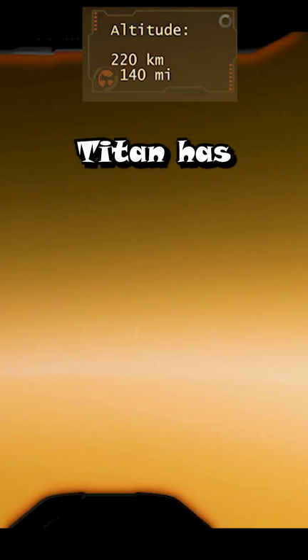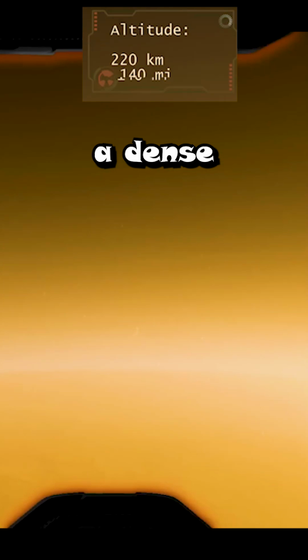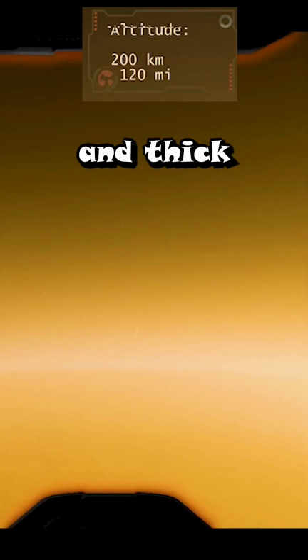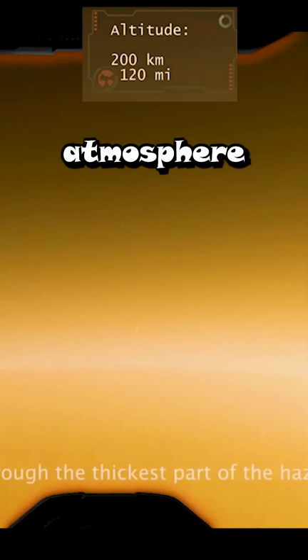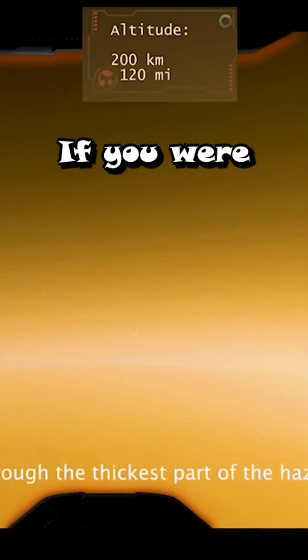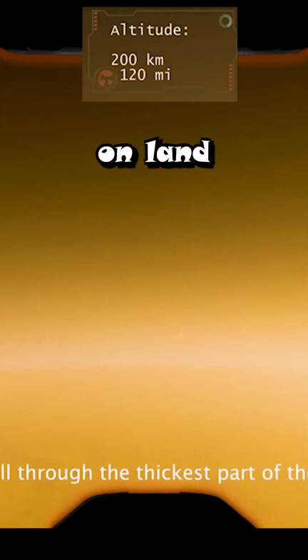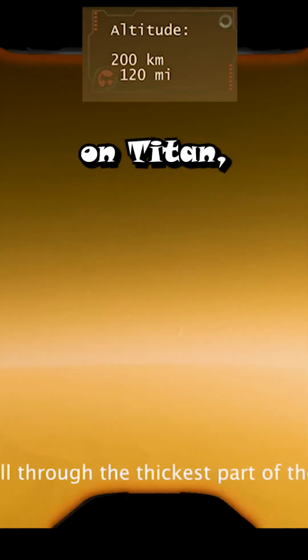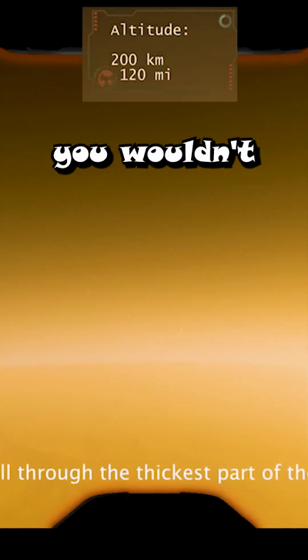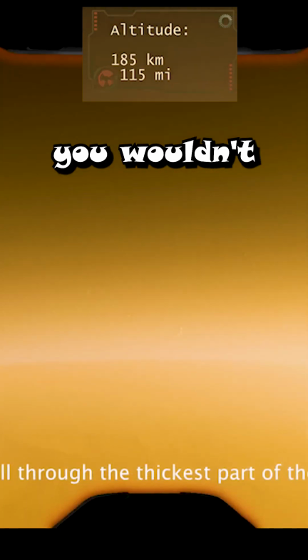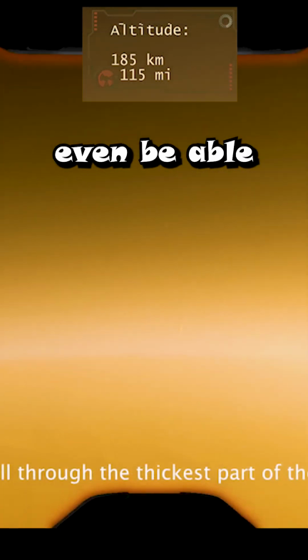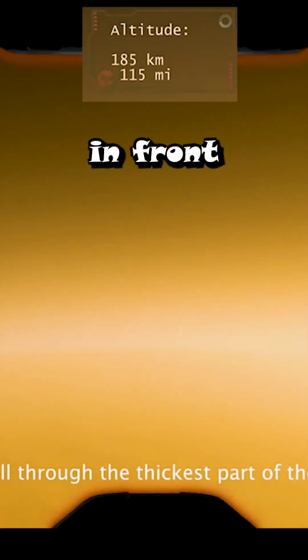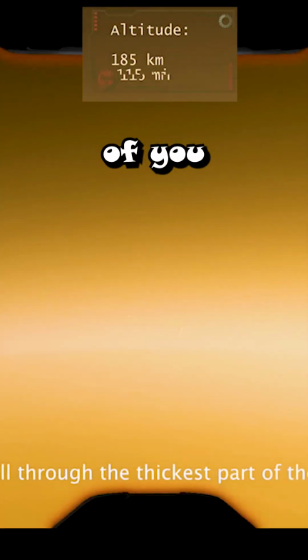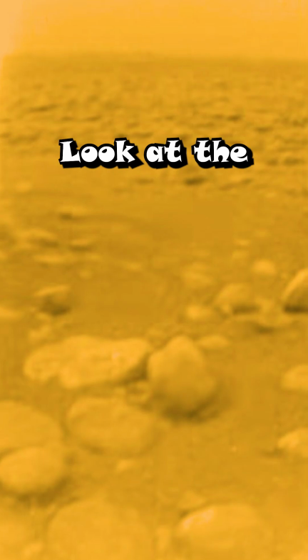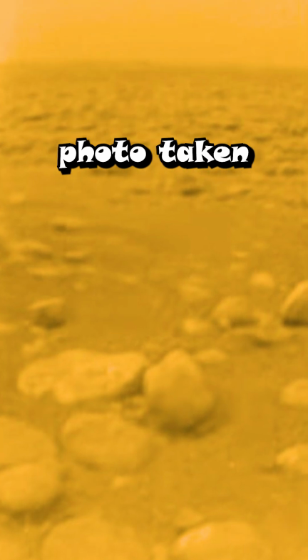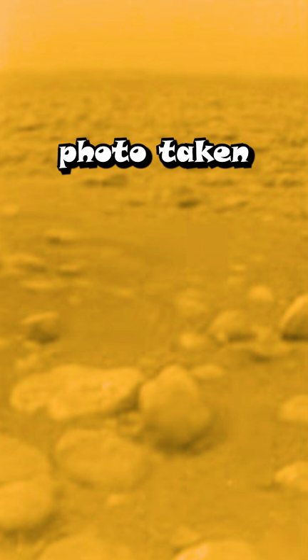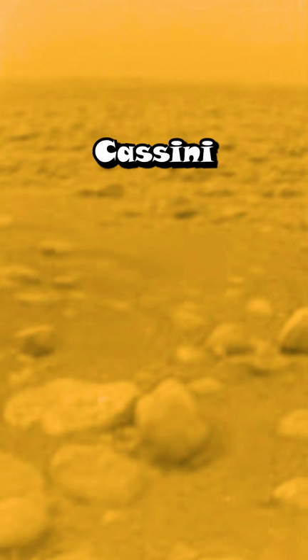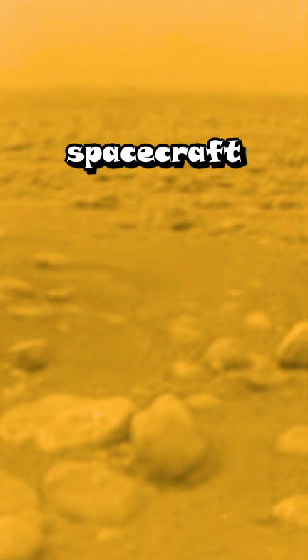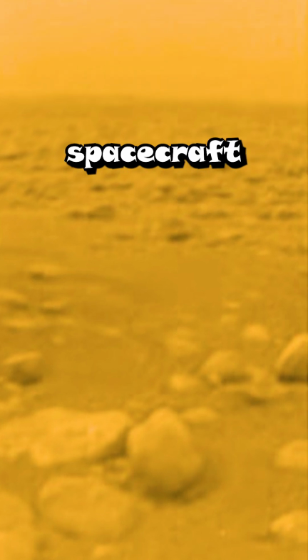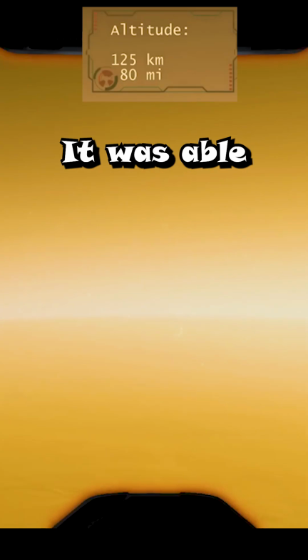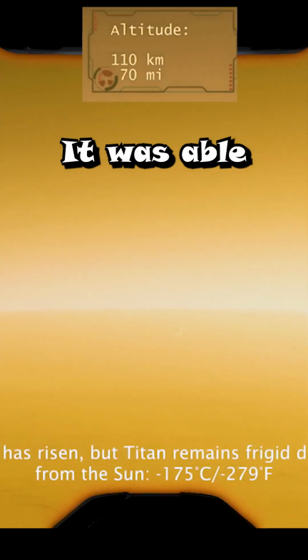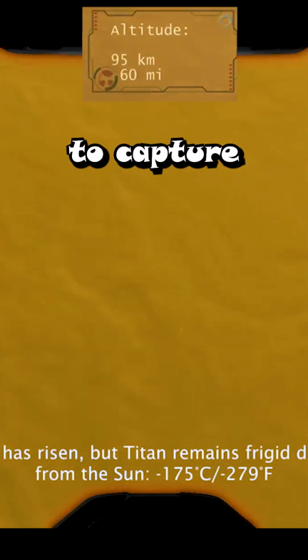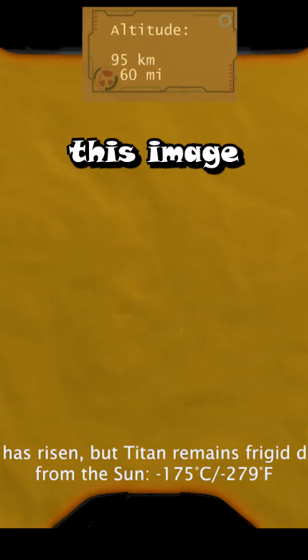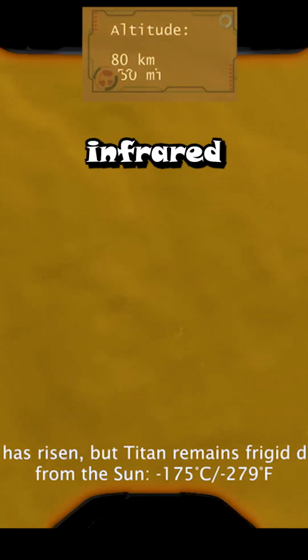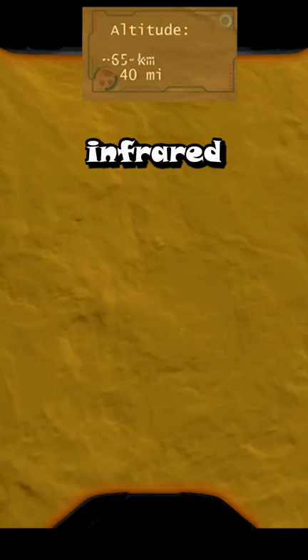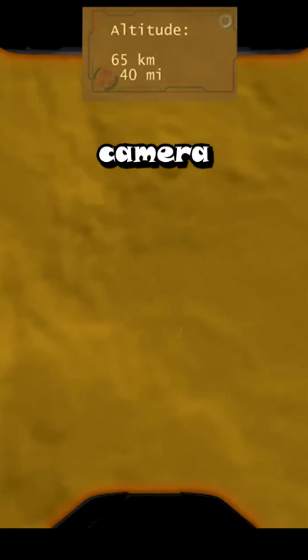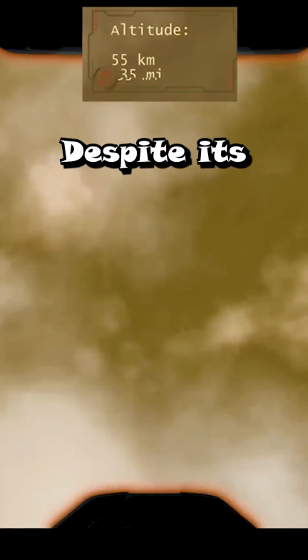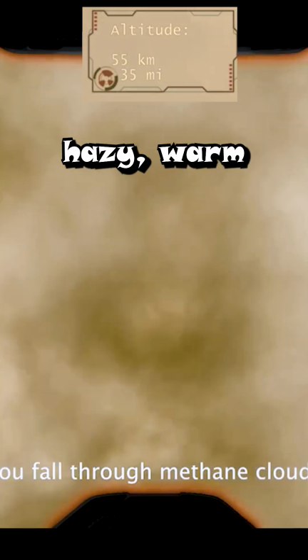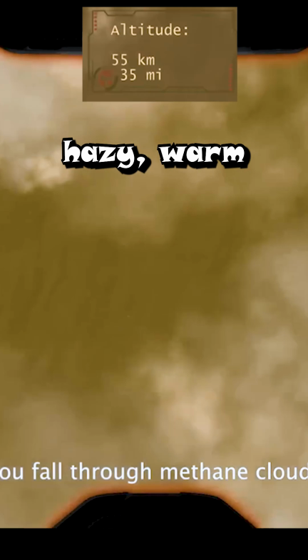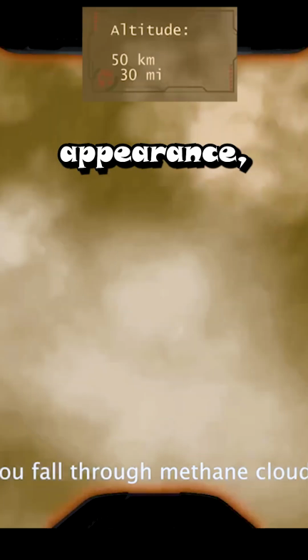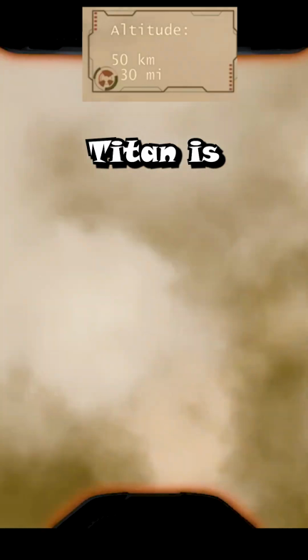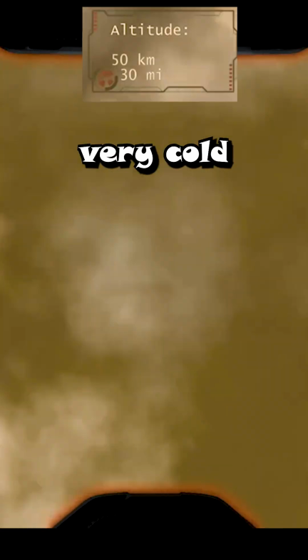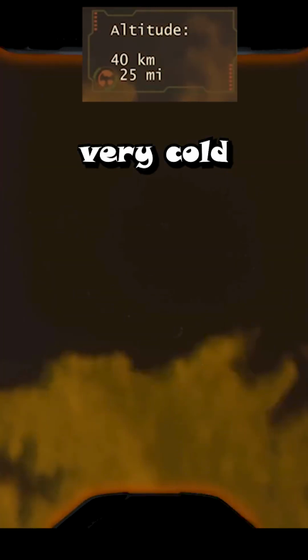Titan has a dense and thick atmosphere. If you were on land on Titan, you wouldn't even be able to see in front of you. Look at the photo taken by the Cassini spacecraft — it was able to capture this image with an infrared camera. Despite its hazy, warm appearance, Titan is very cold.